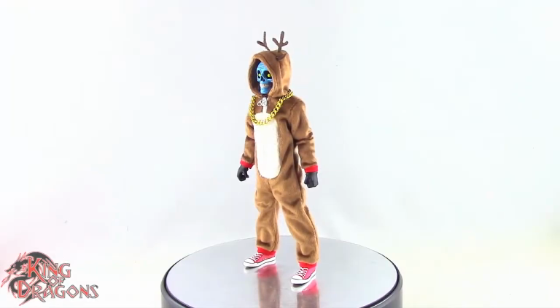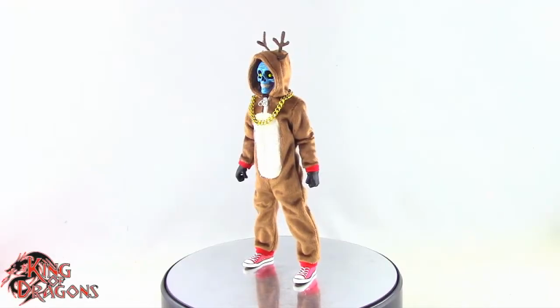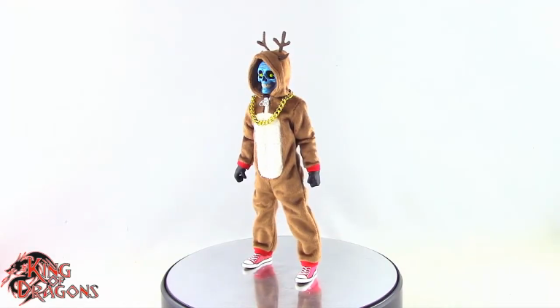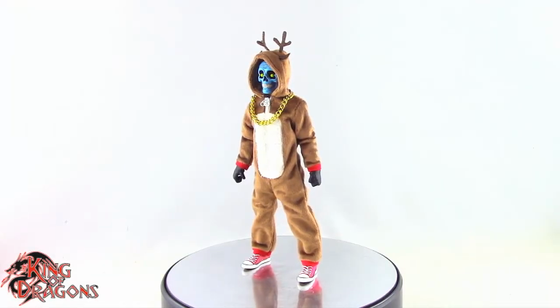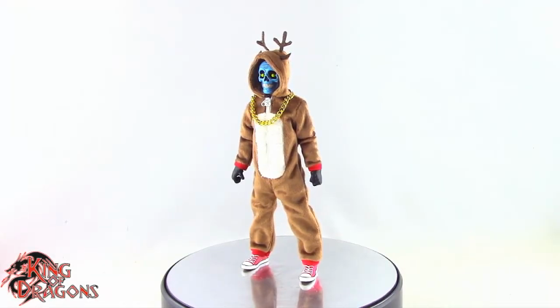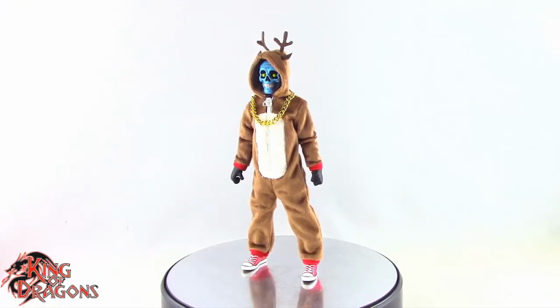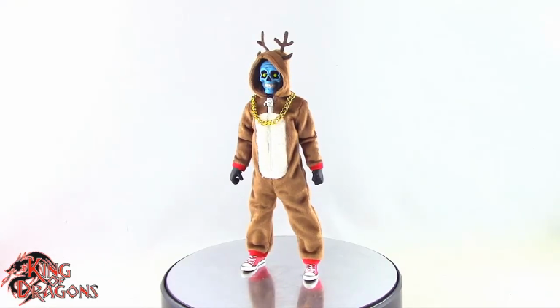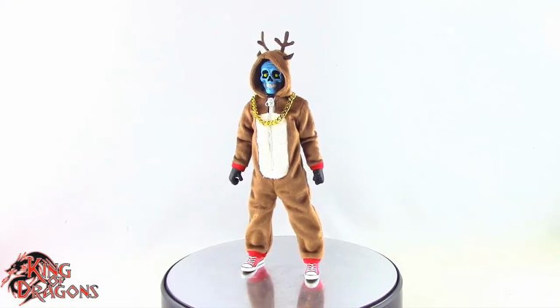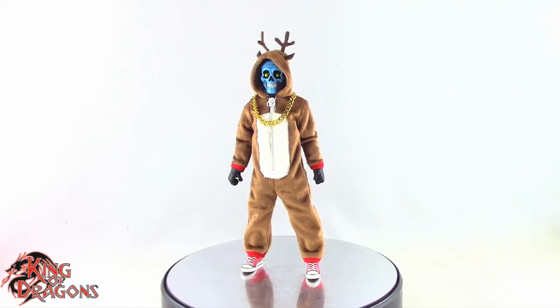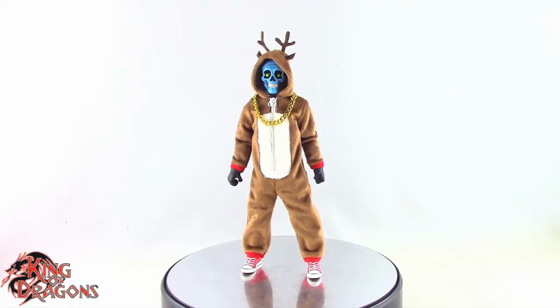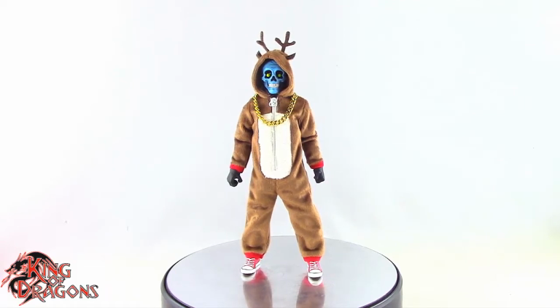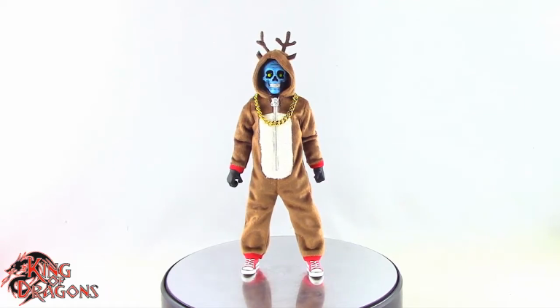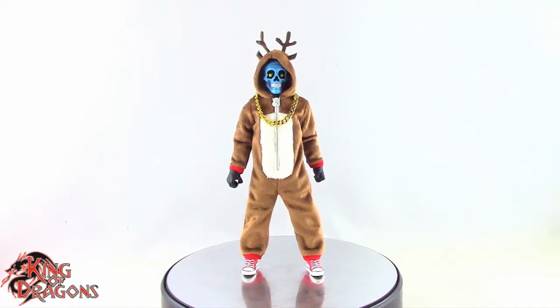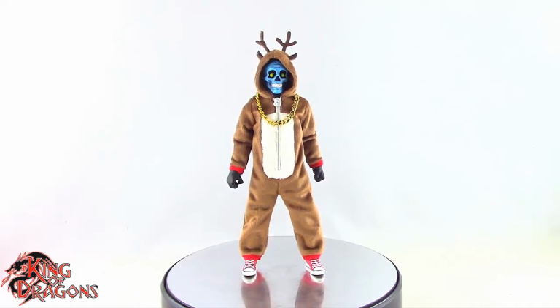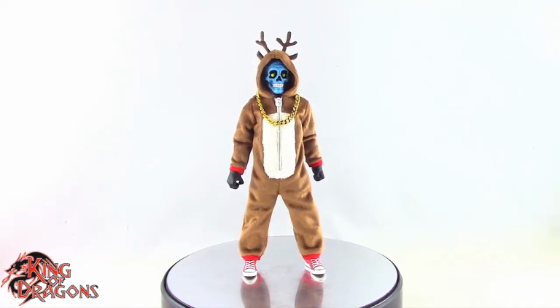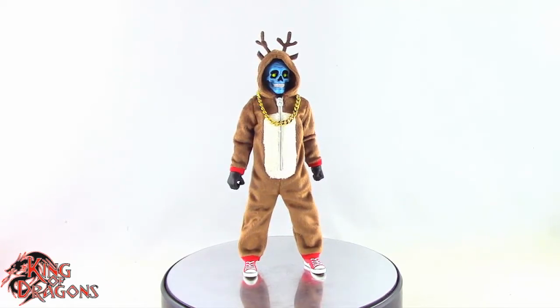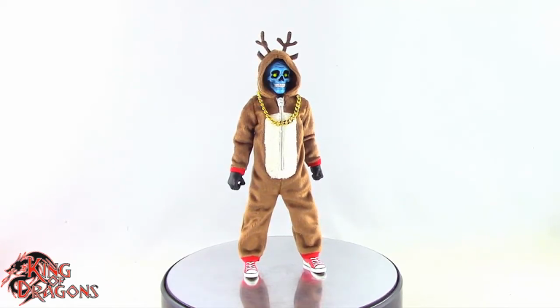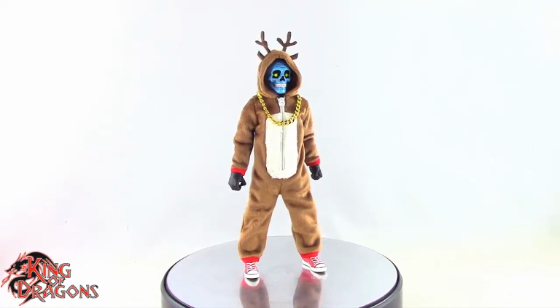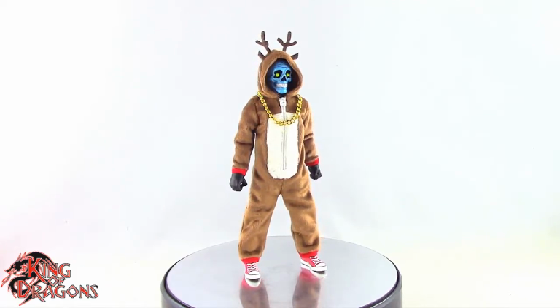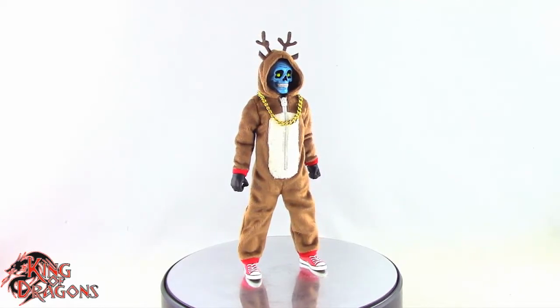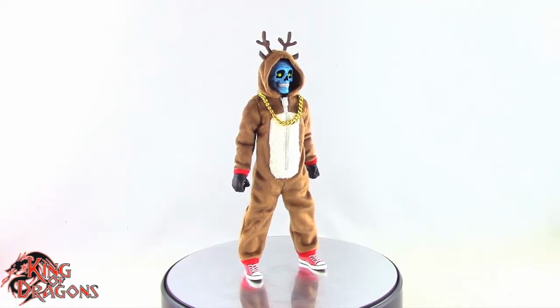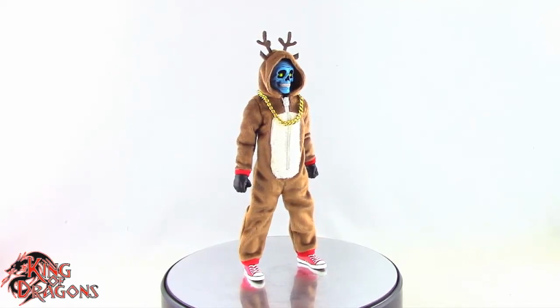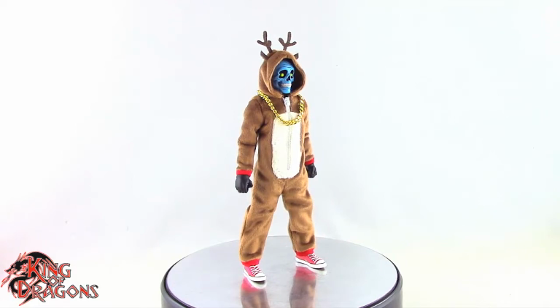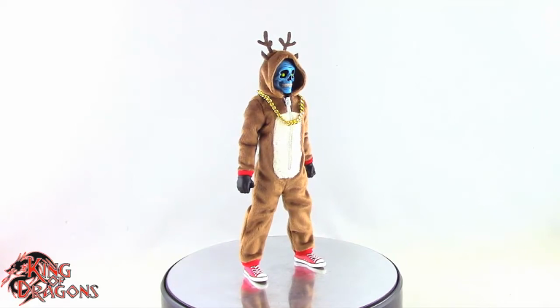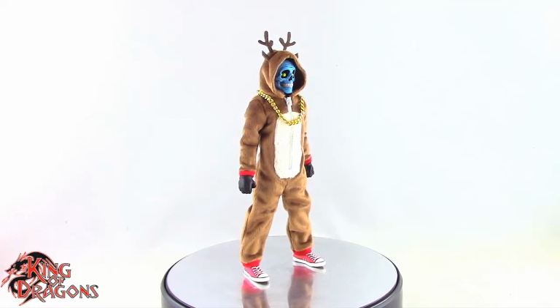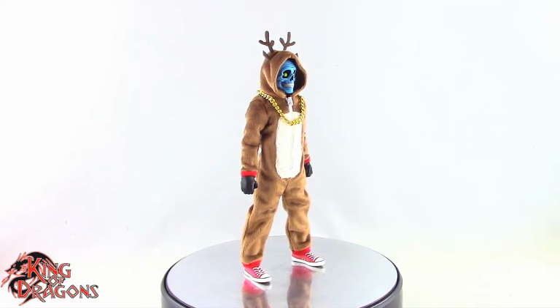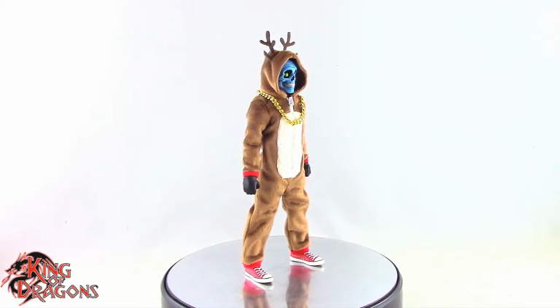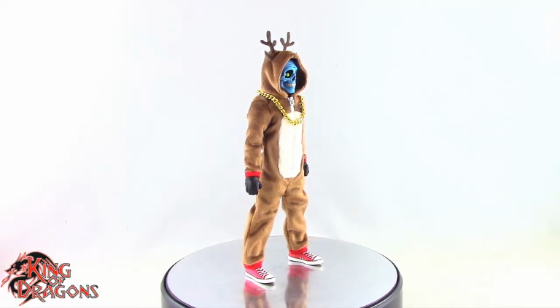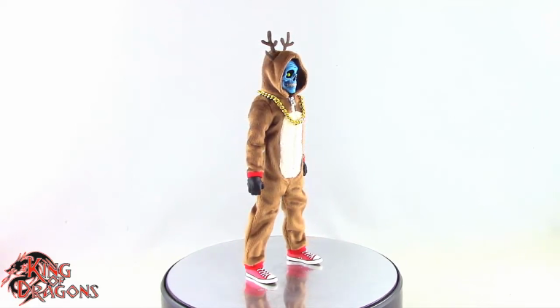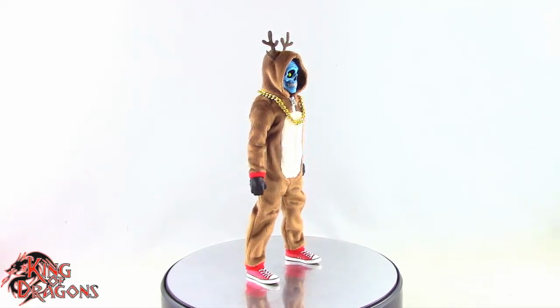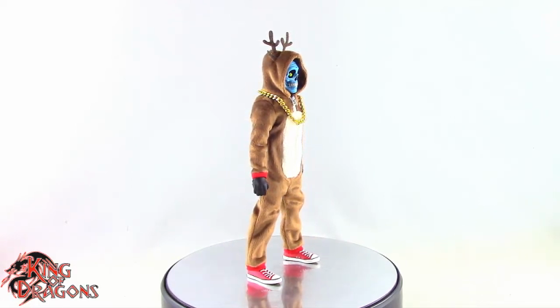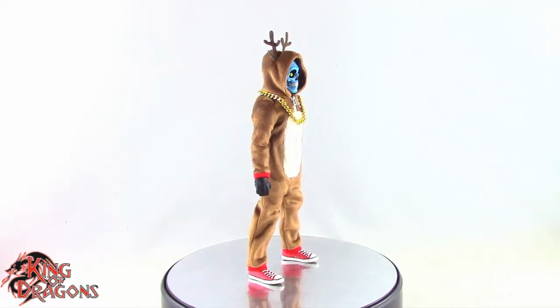What's going on everybody, King of Dragons 5000 here coming at you with another figure review. Today we'll be having a look at the Mezco Exclusive 112th Collective Advent Calendar Rumble Society's Cousin Eddie.